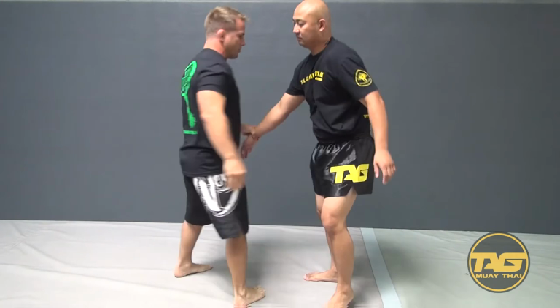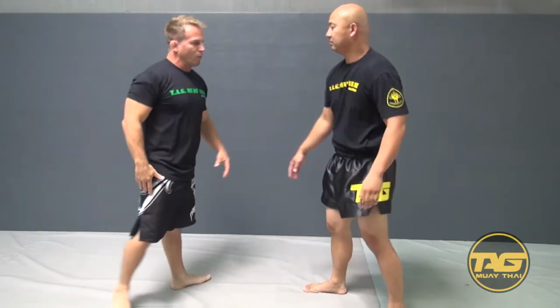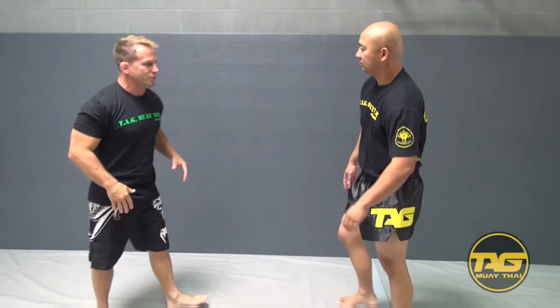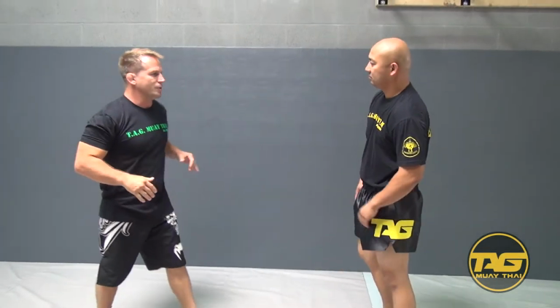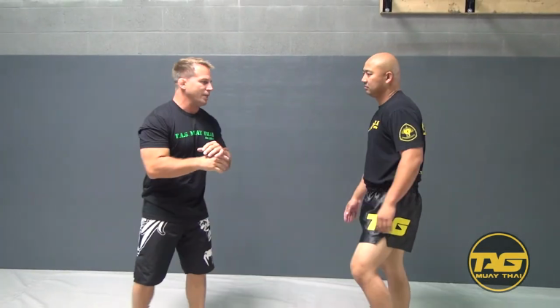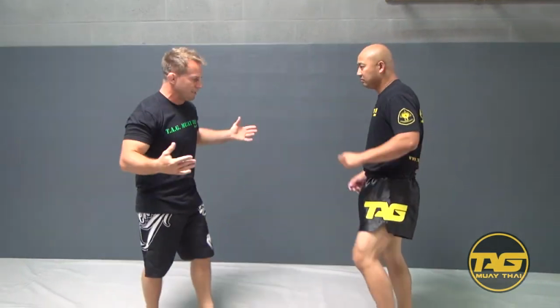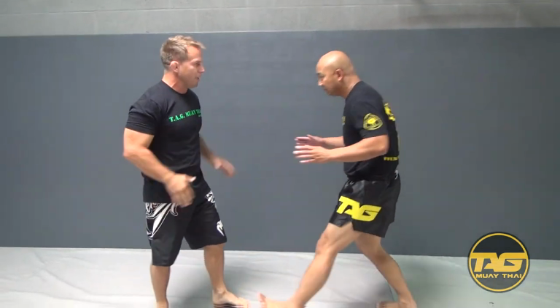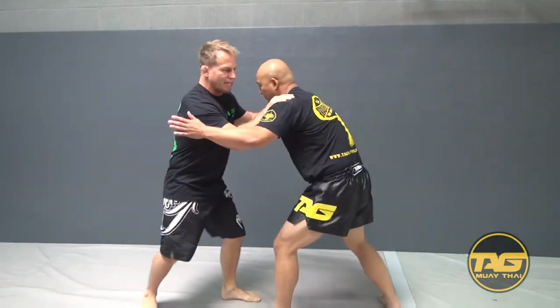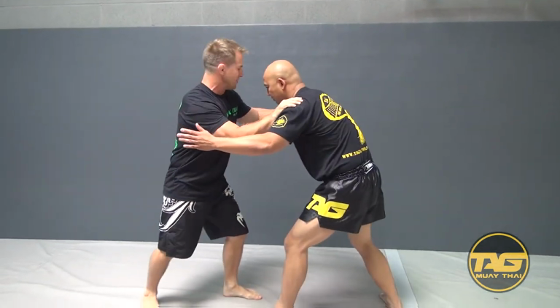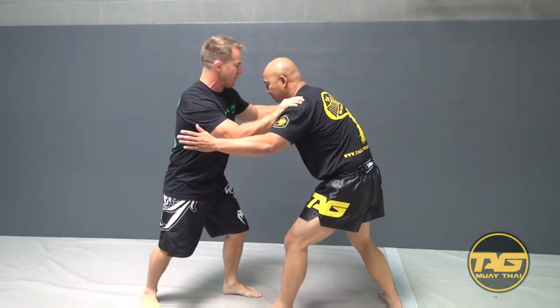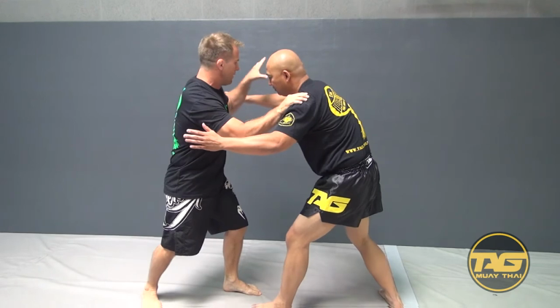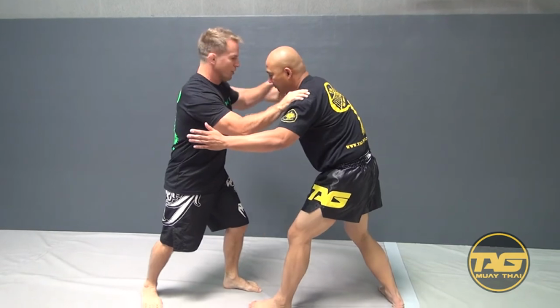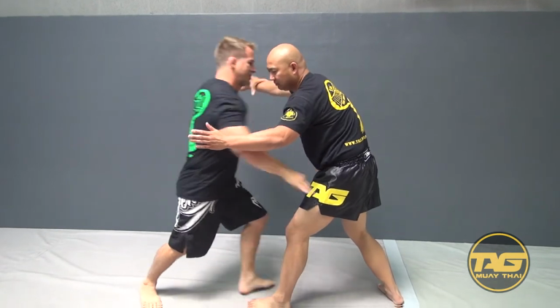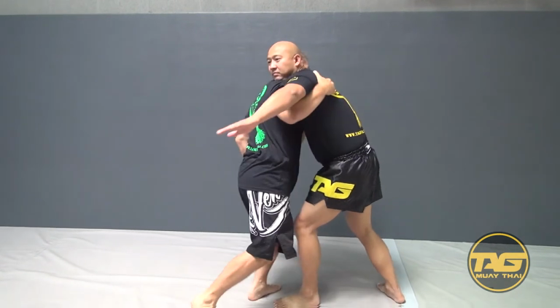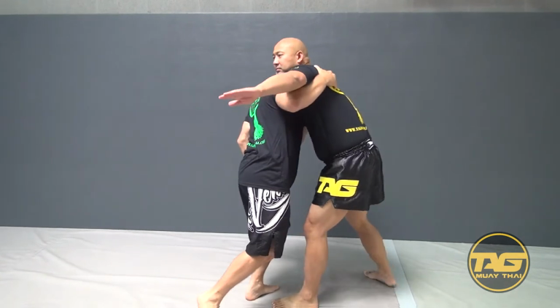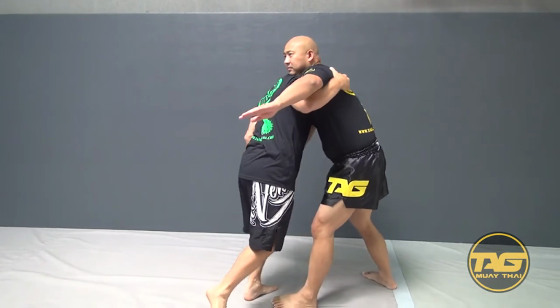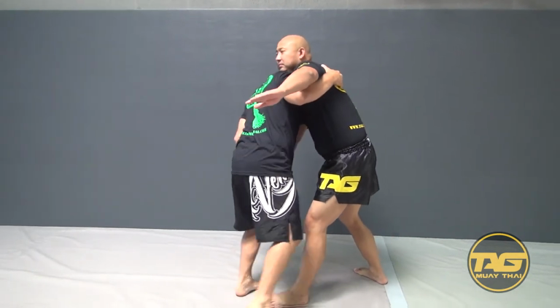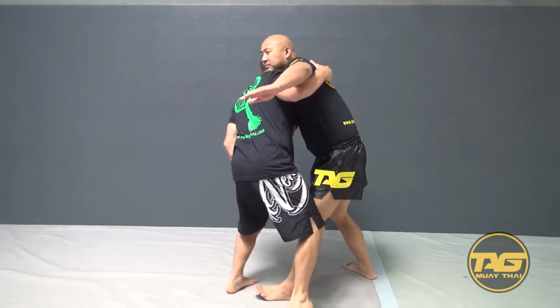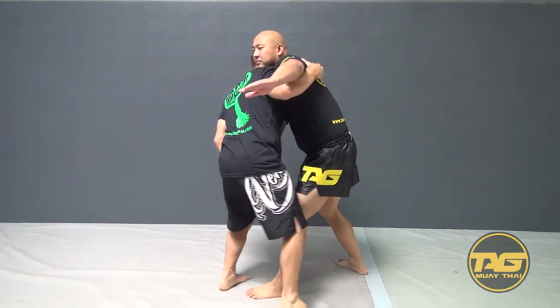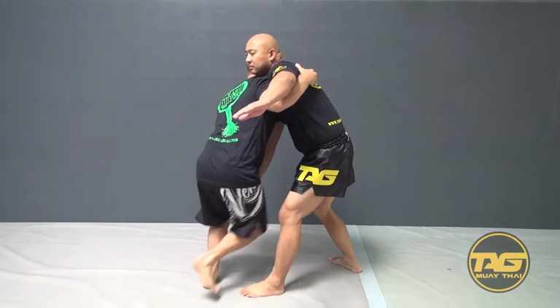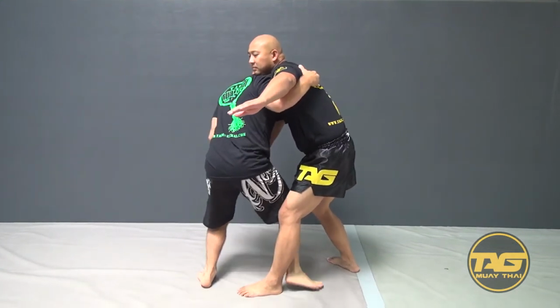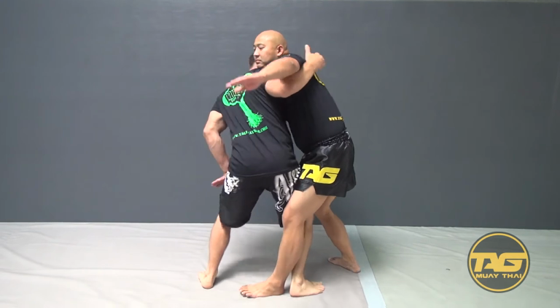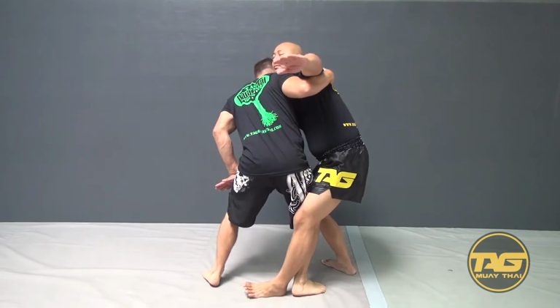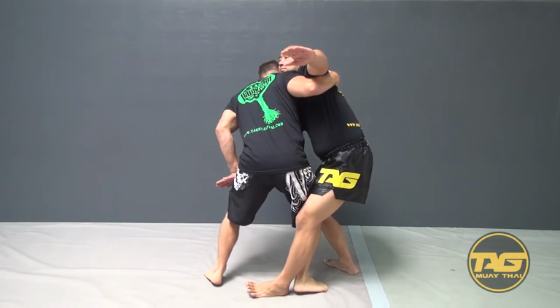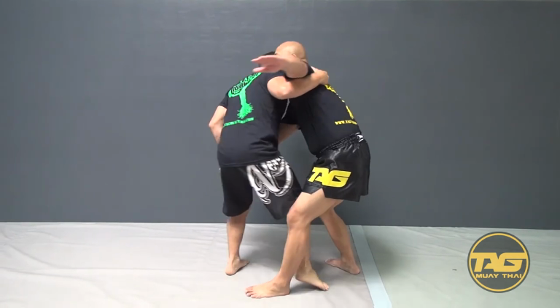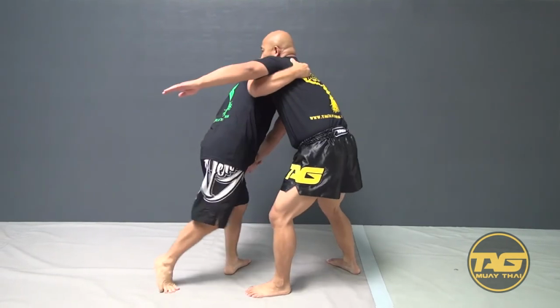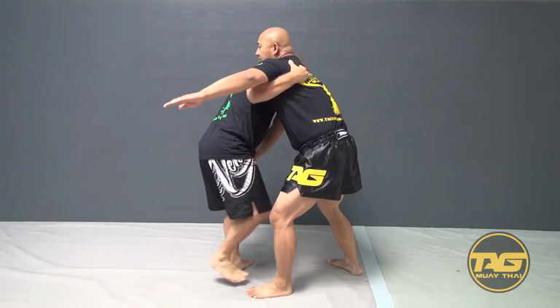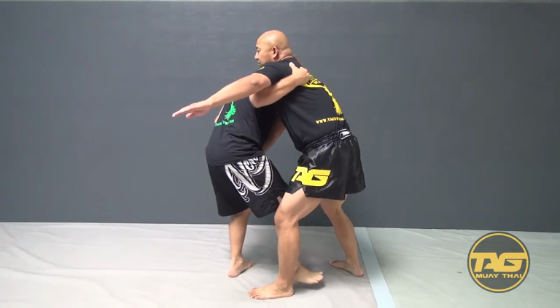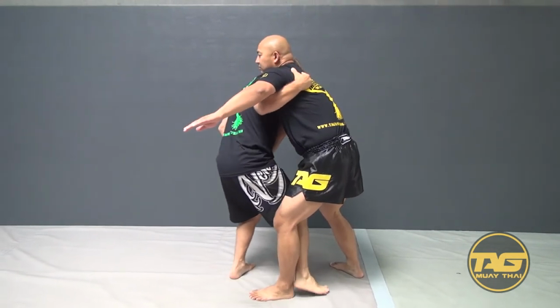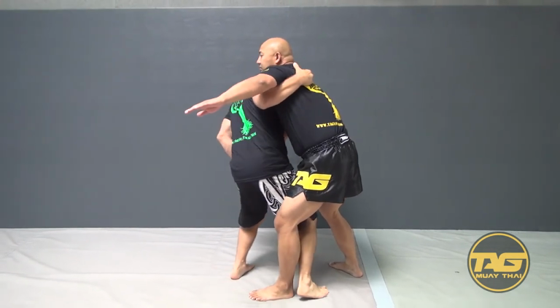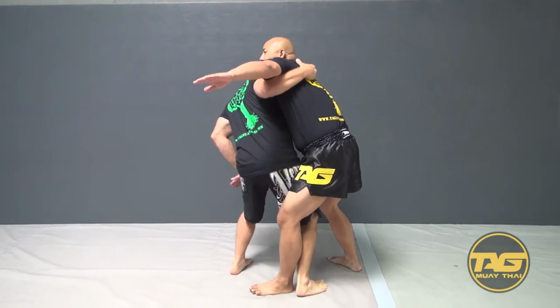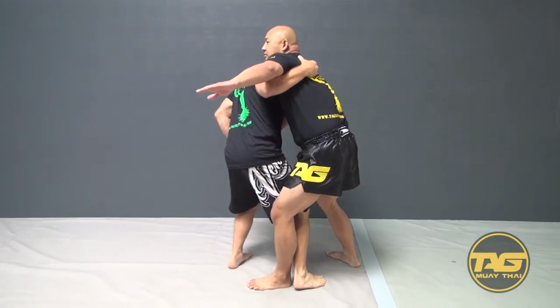So that would be one option. He comes in, he goes to attack, I can stop. I go wrist, underhook. I can come here, or I can come here. If I'm looking for a throw, I'm going to come inside — I can use my hip.